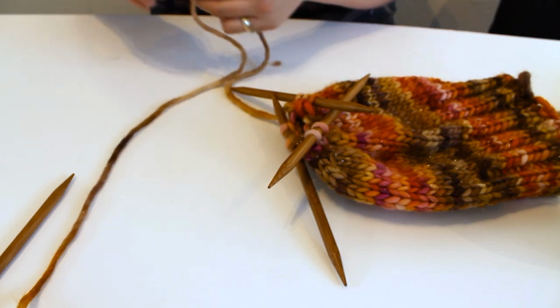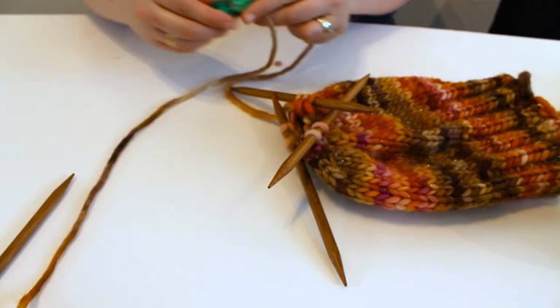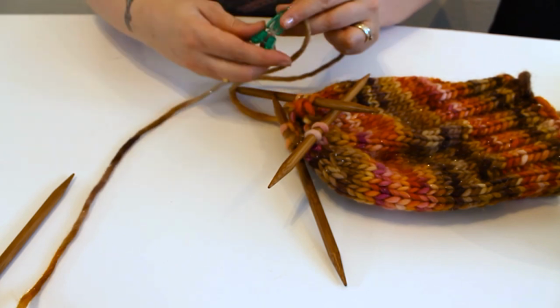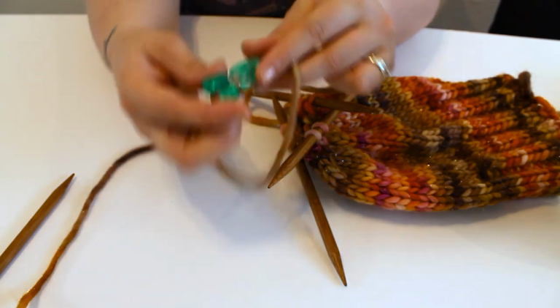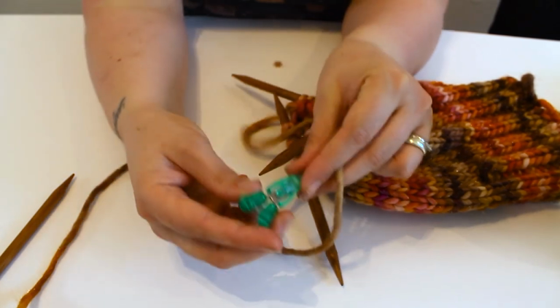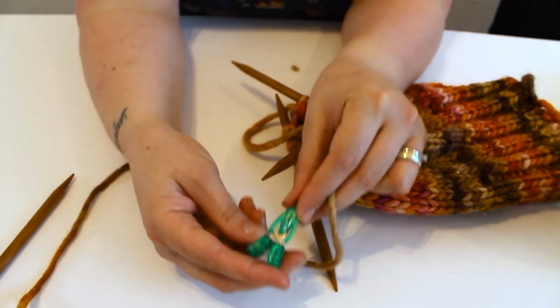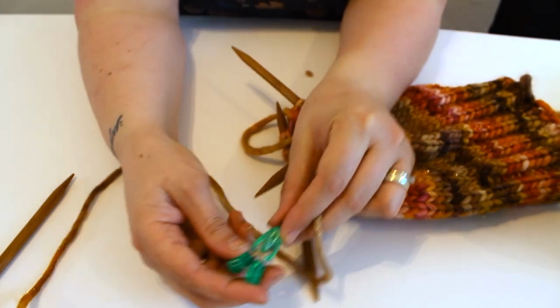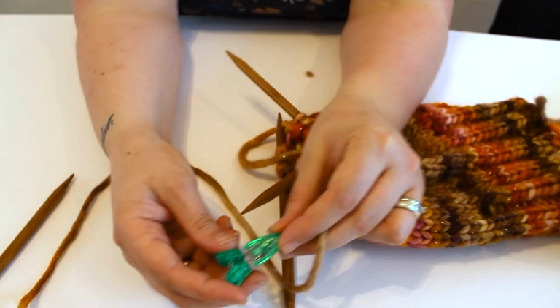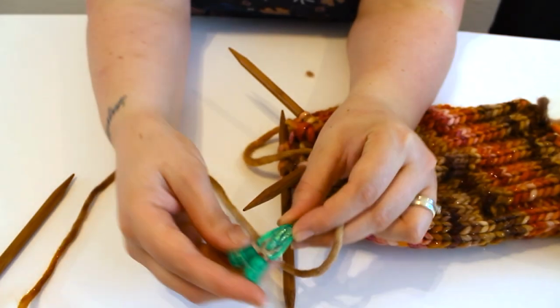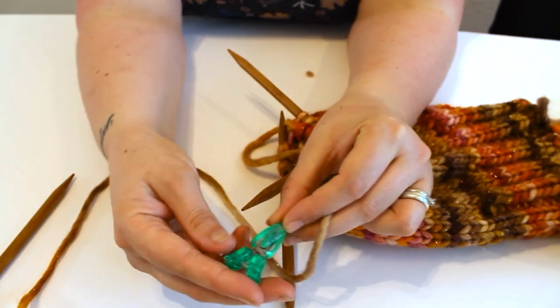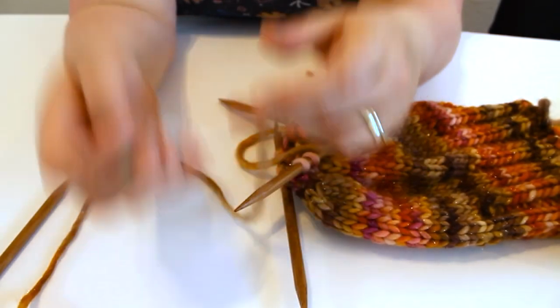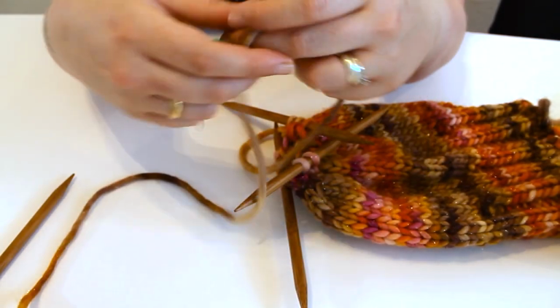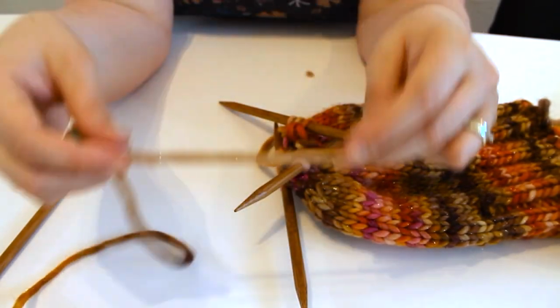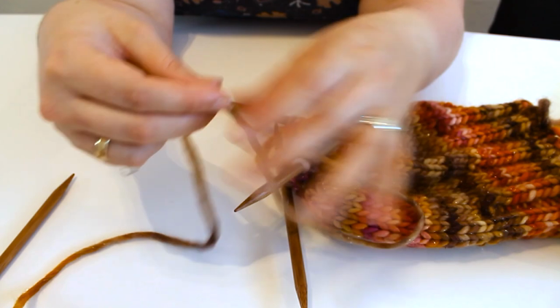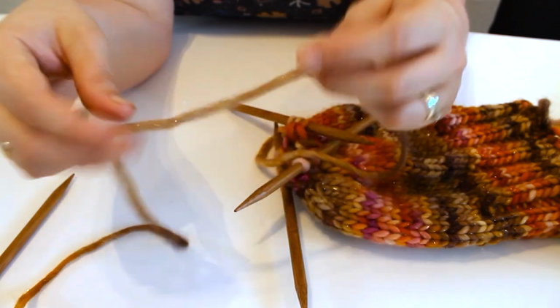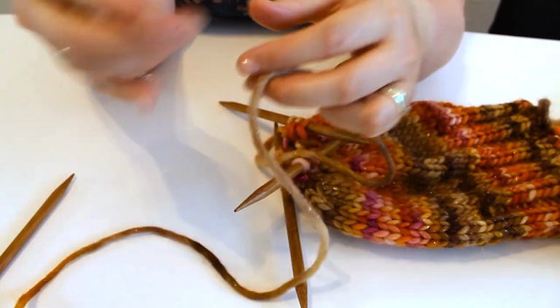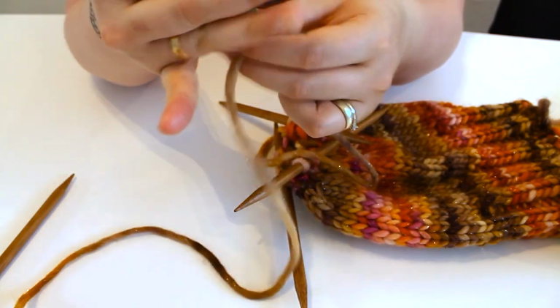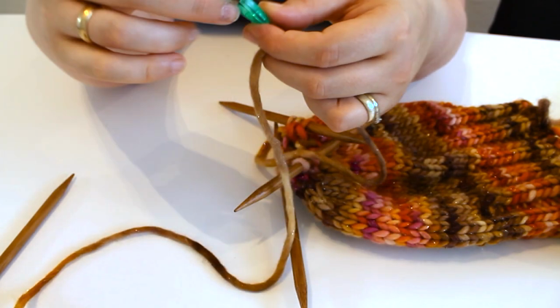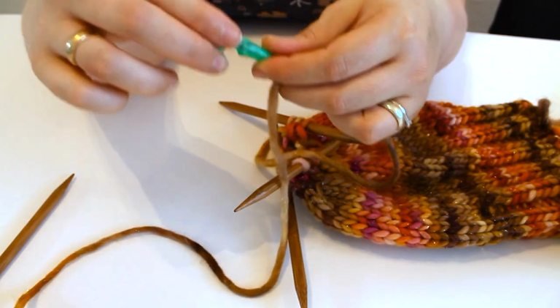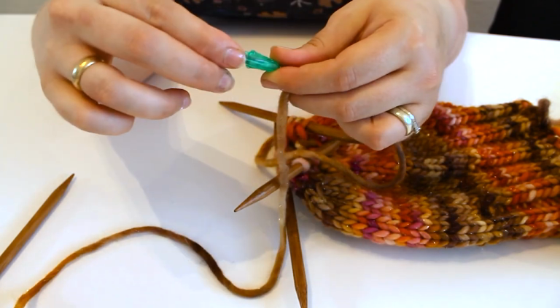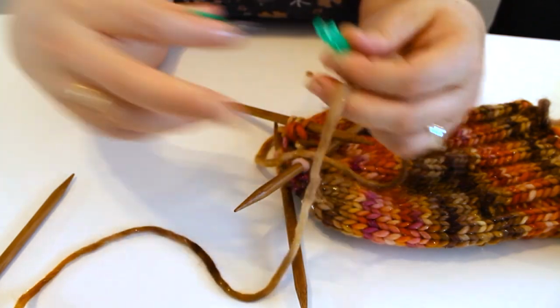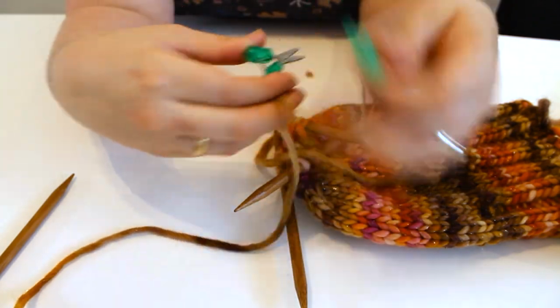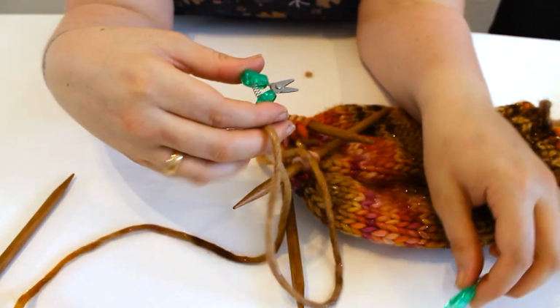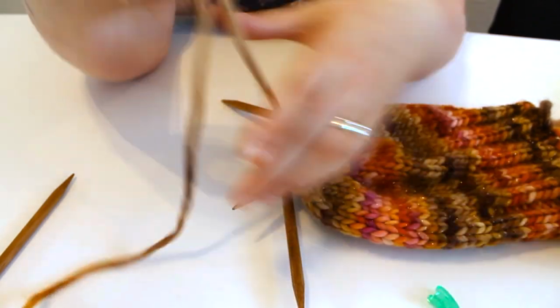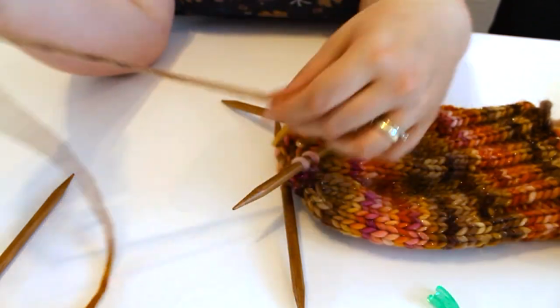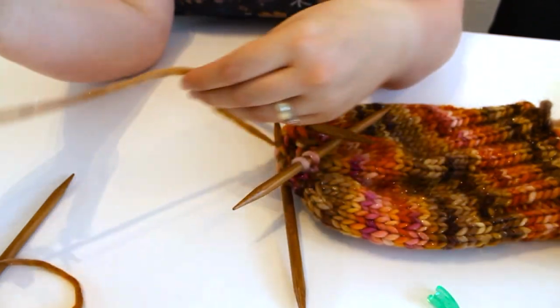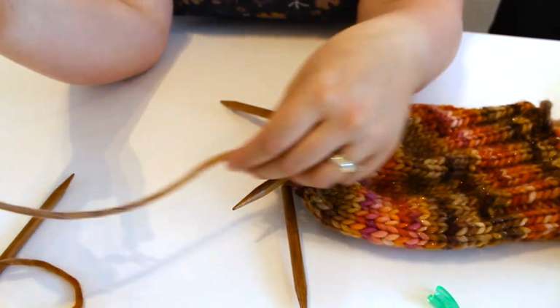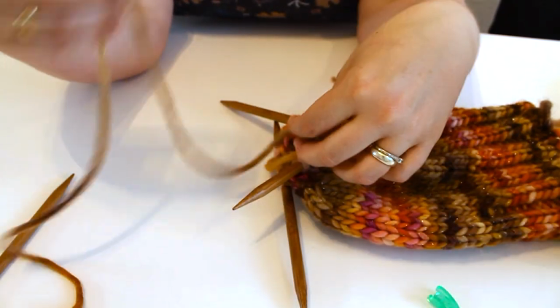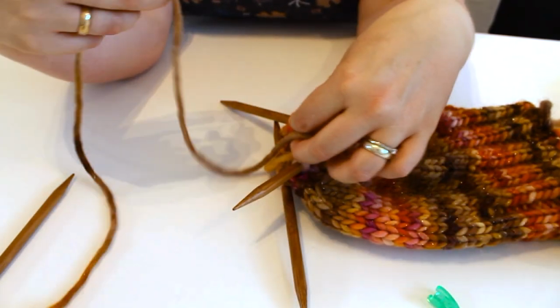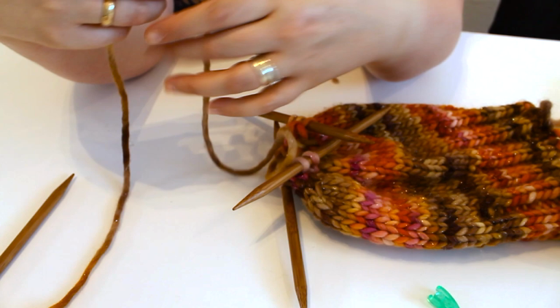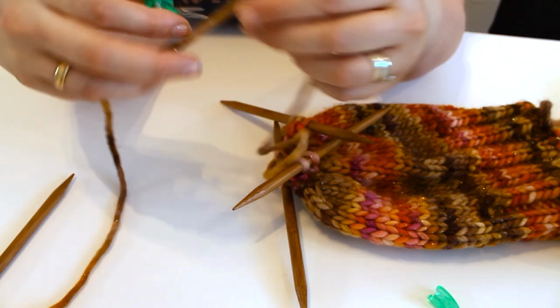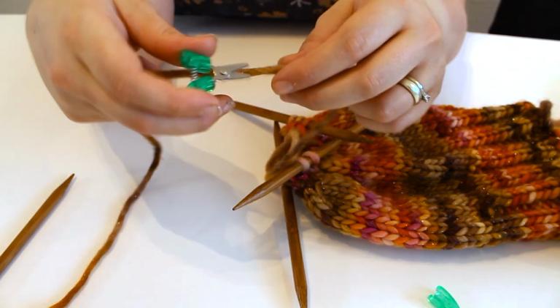I then used the Hiya Hiya Puppy Snips — just handy little keyring scissors, good for all yarn — to cut off the end, leaving enough so I could sew up the hole.